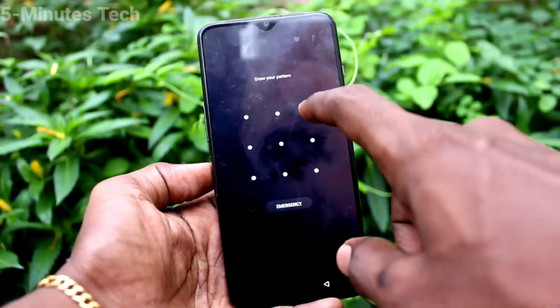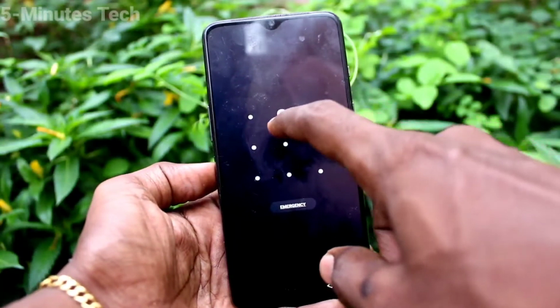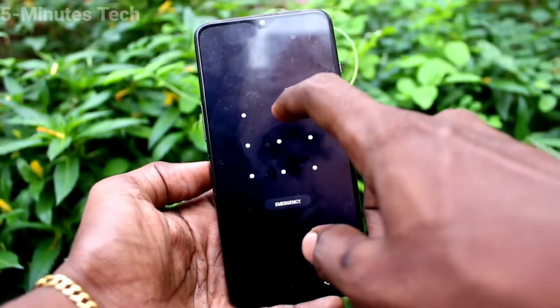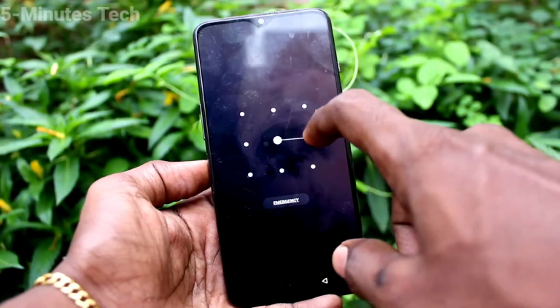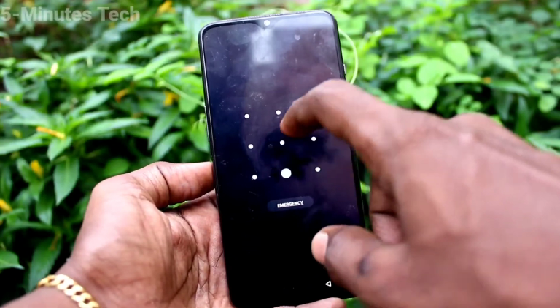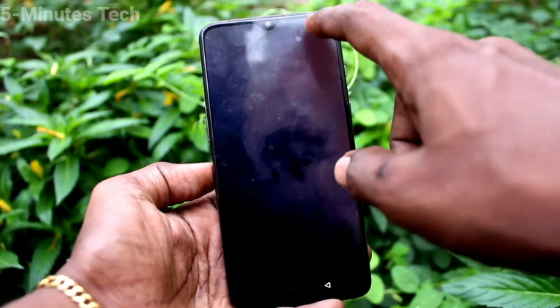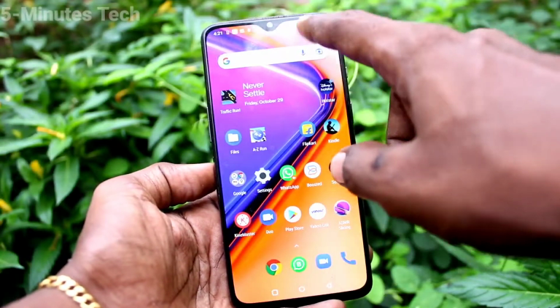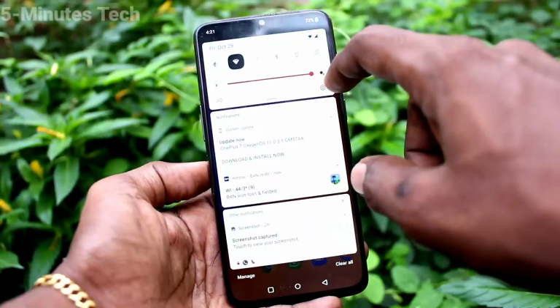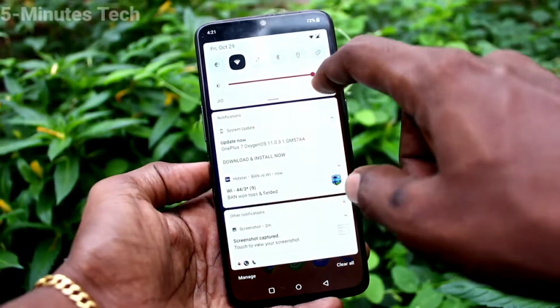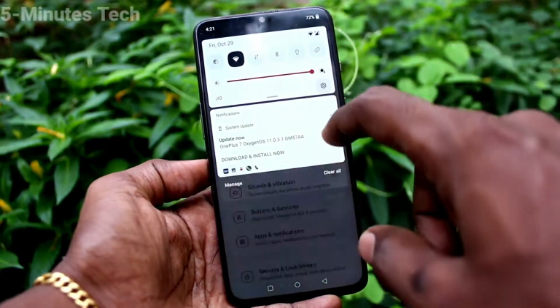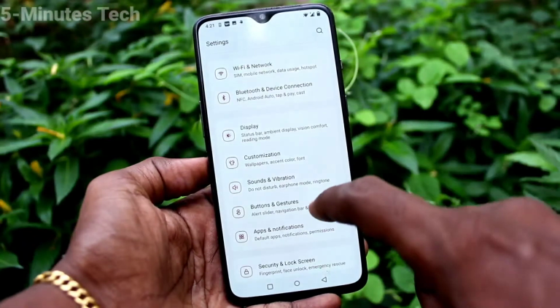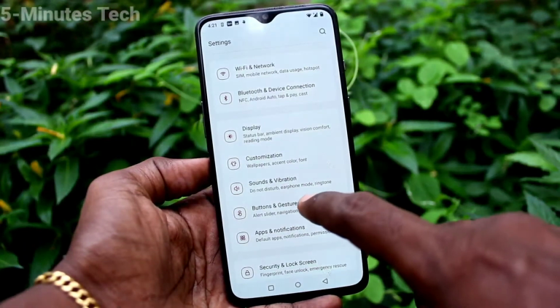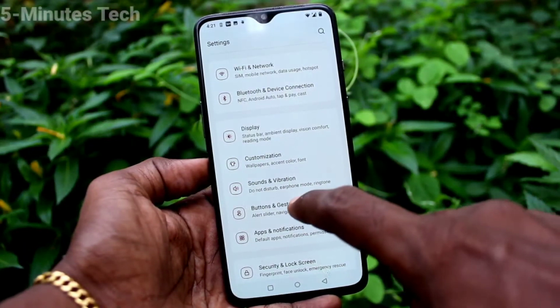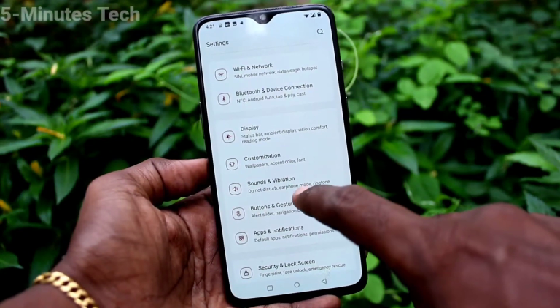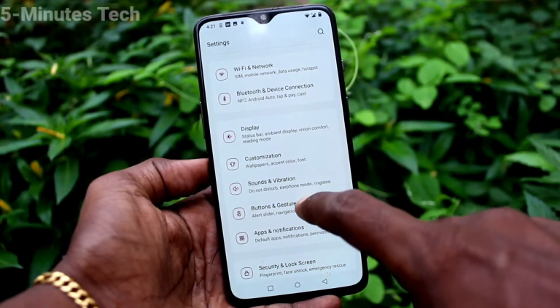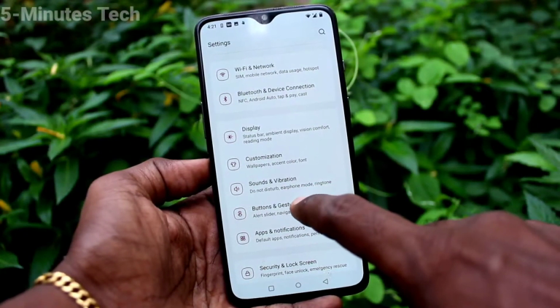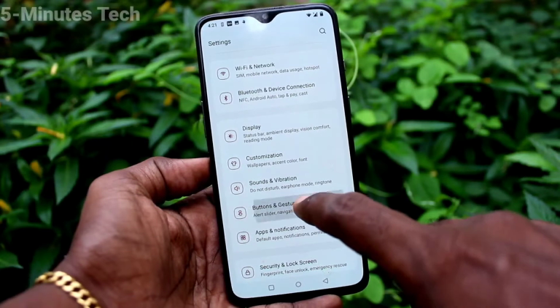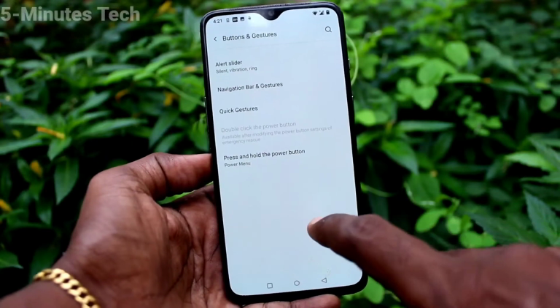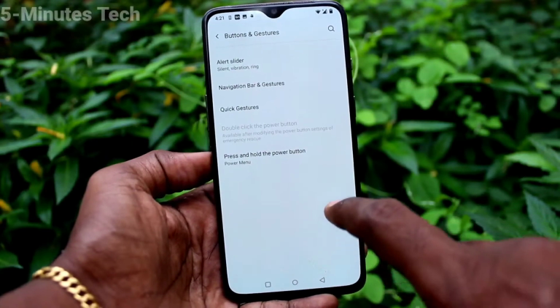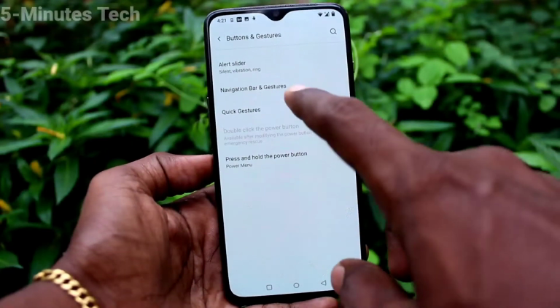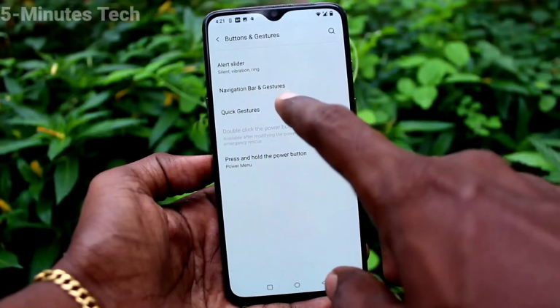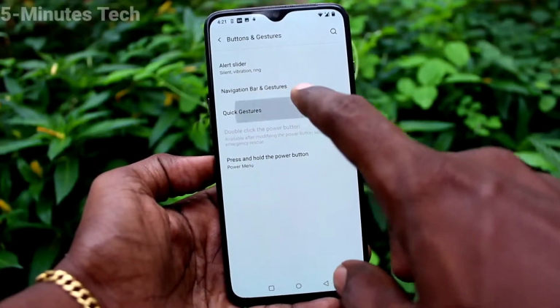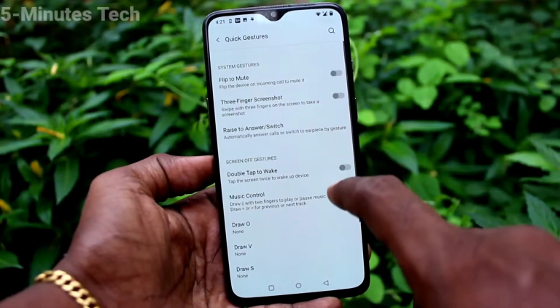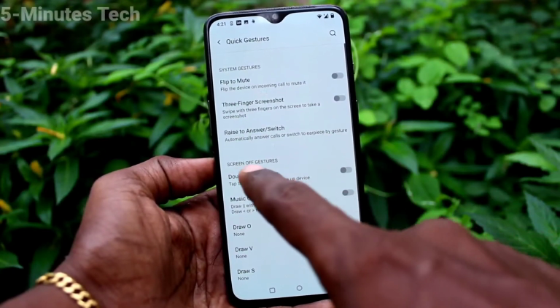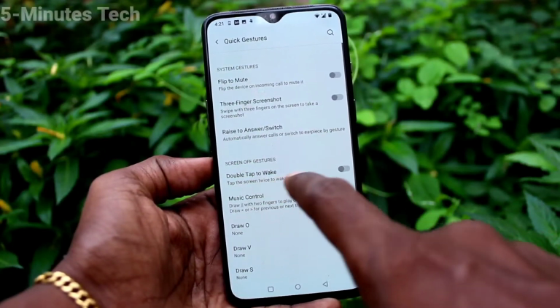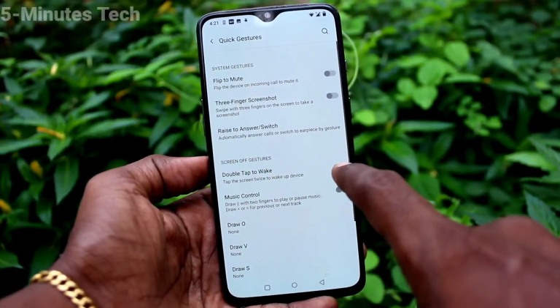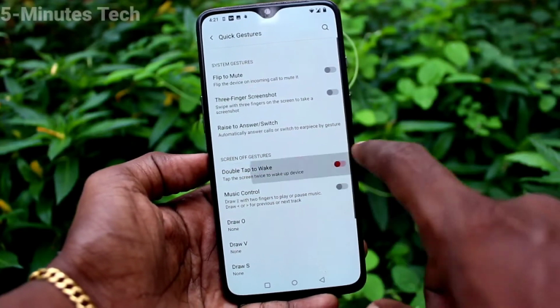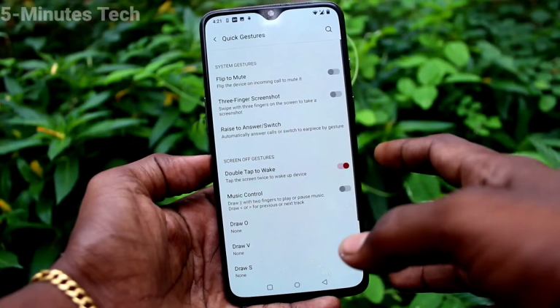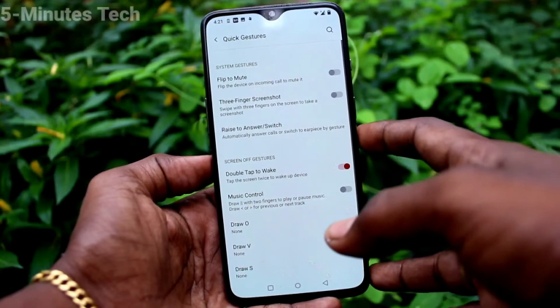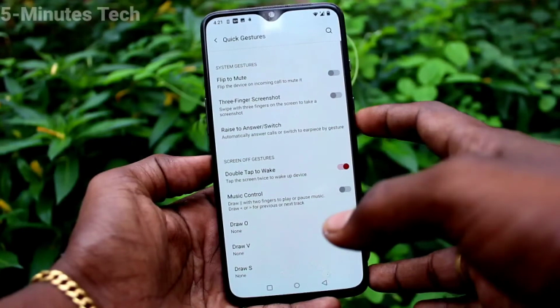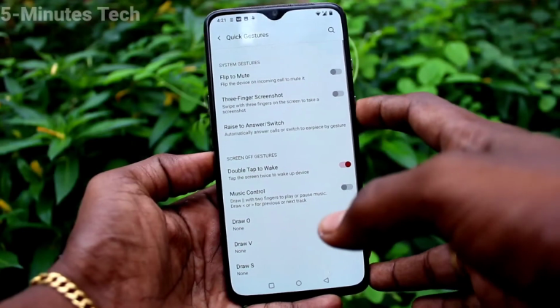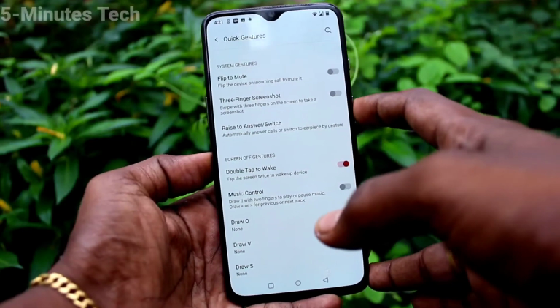So if you want to enable it, just go to the settings of the phone and click on Buttons and Gestures, then click on Quick Gestures and turn on this button: Double Tap to Wake.